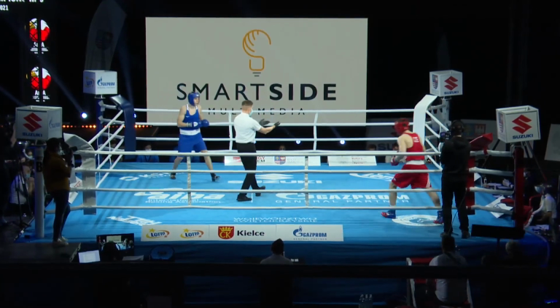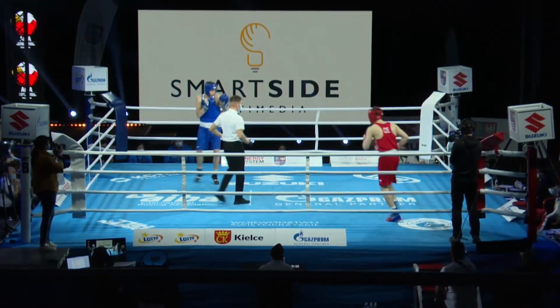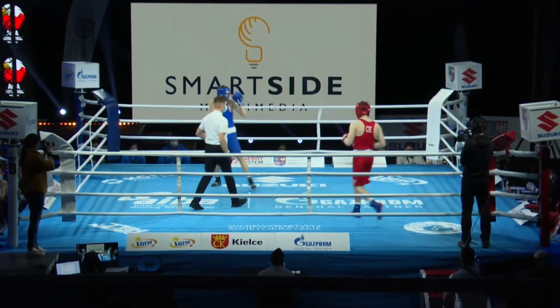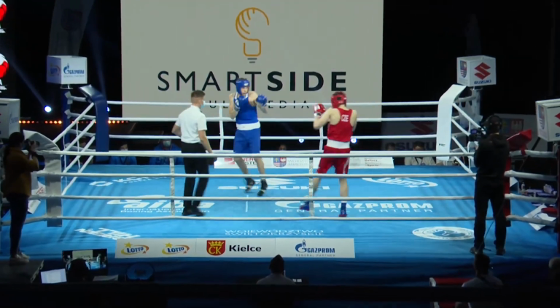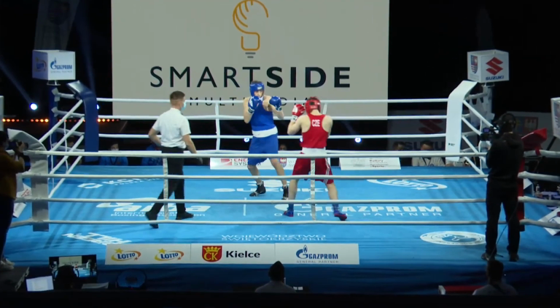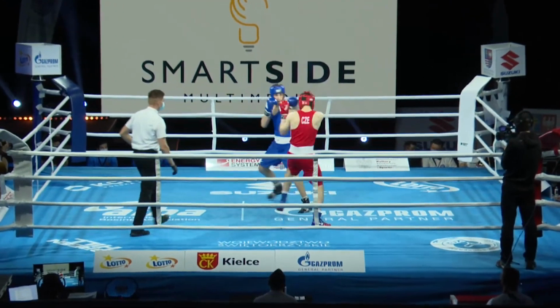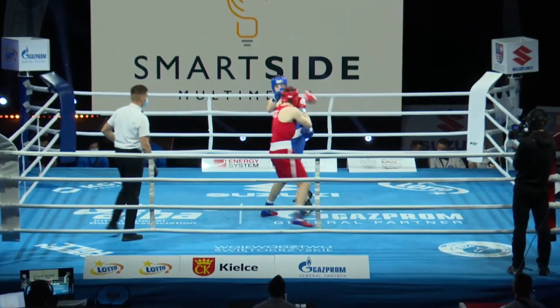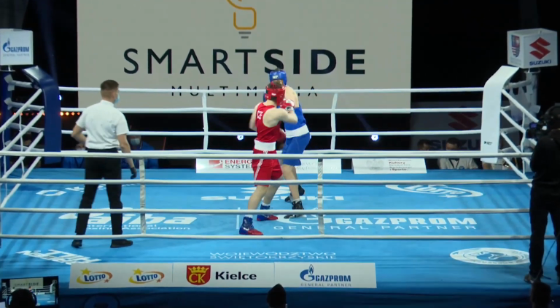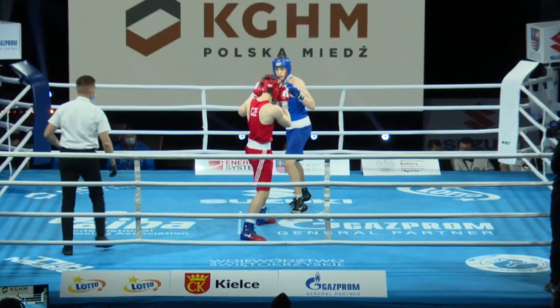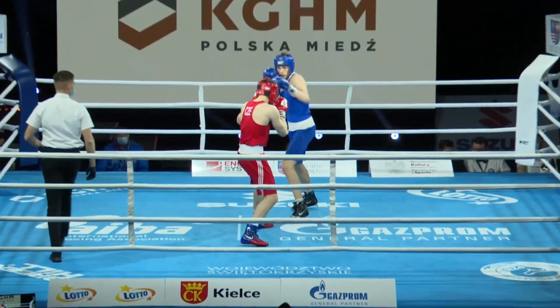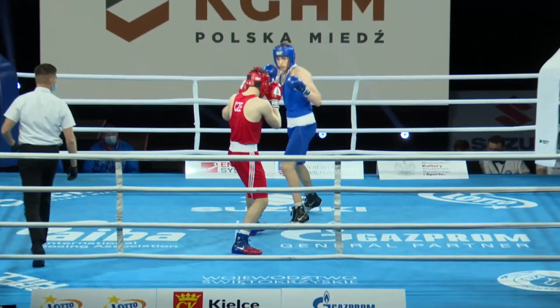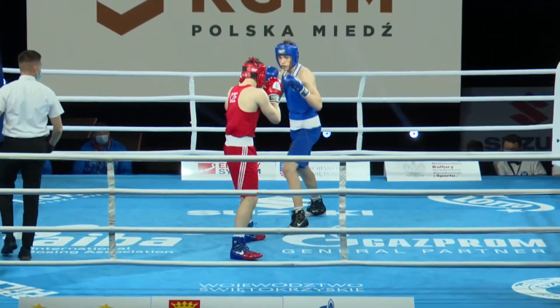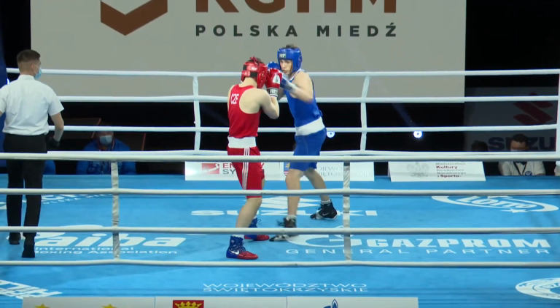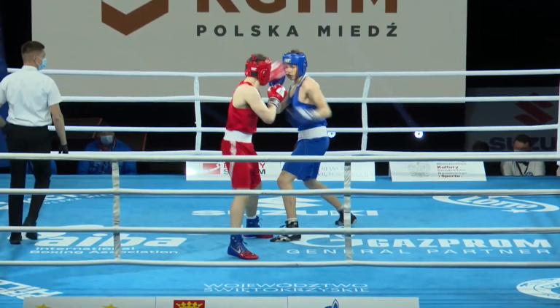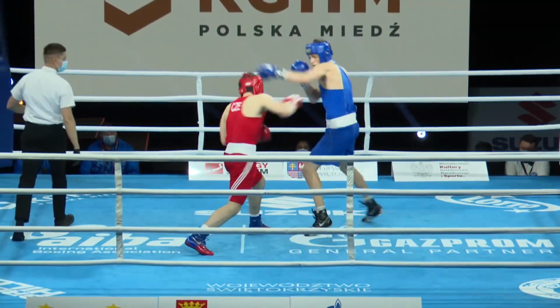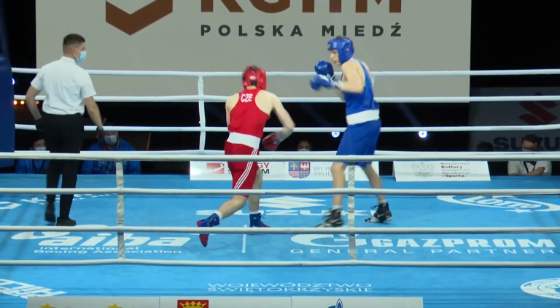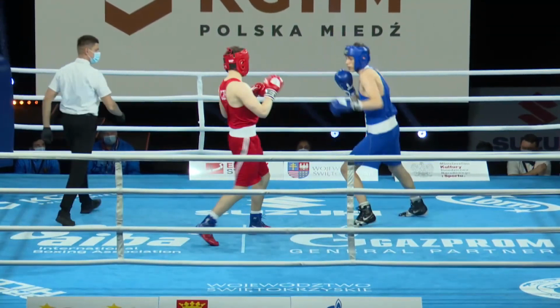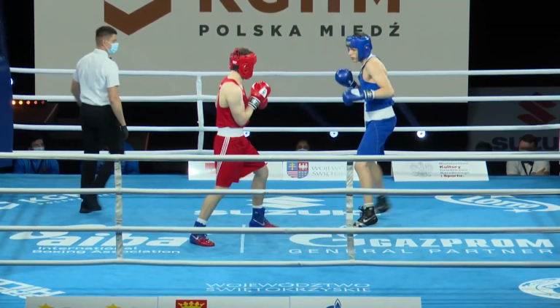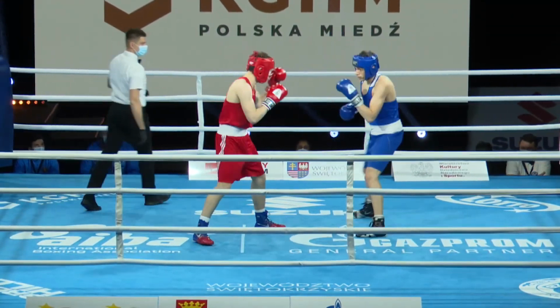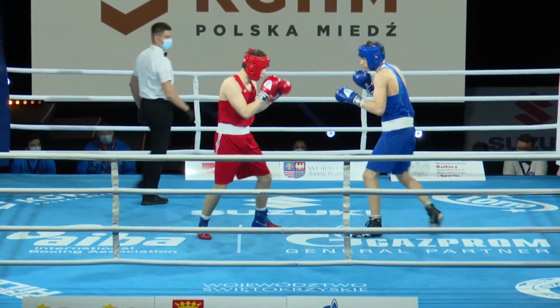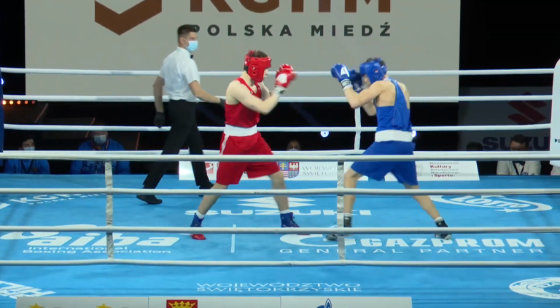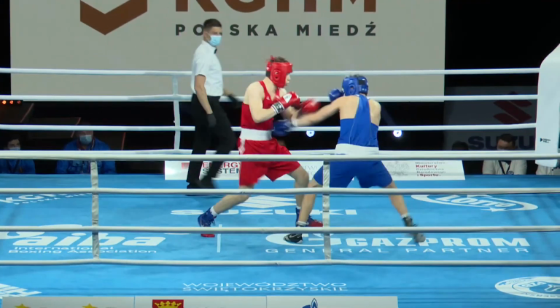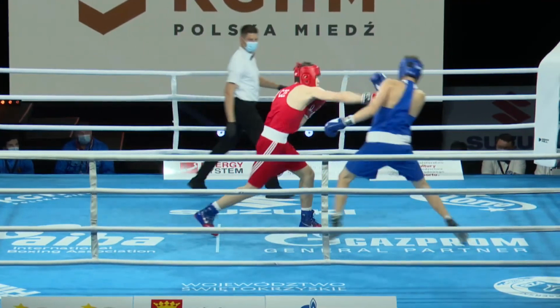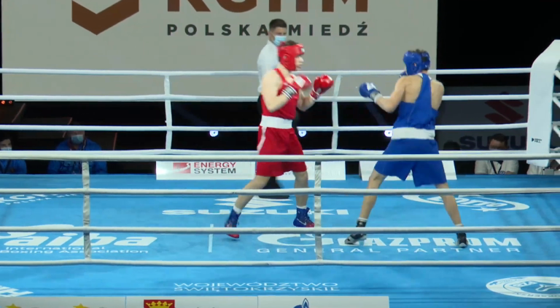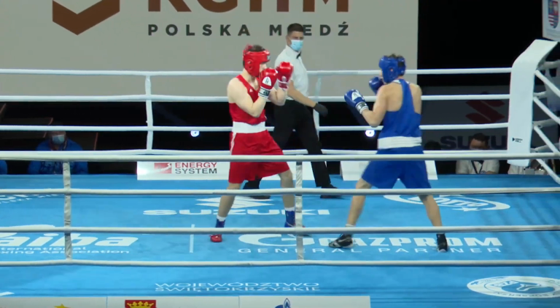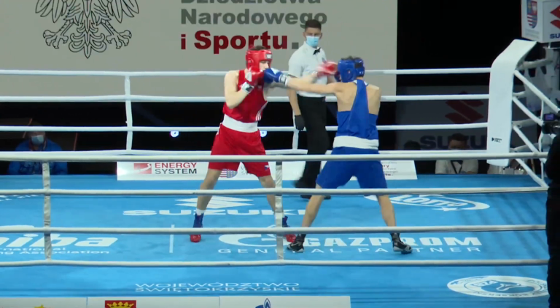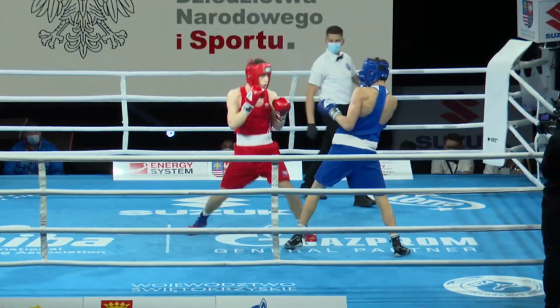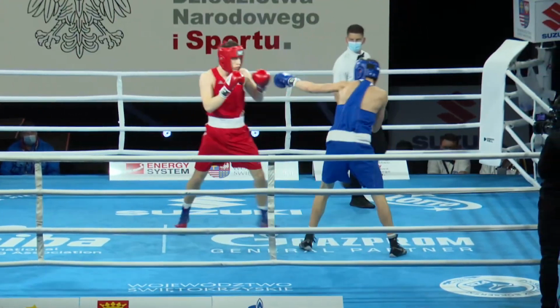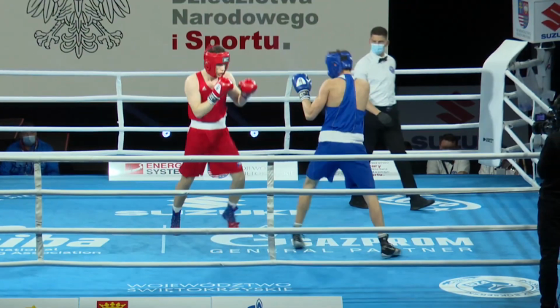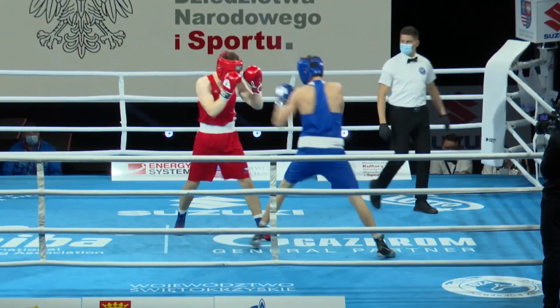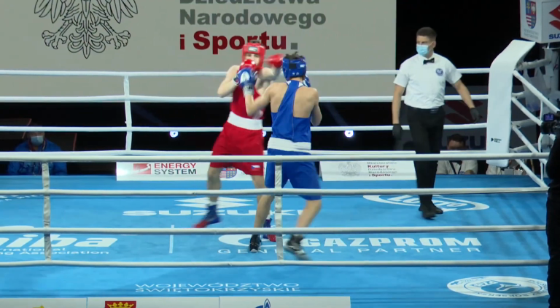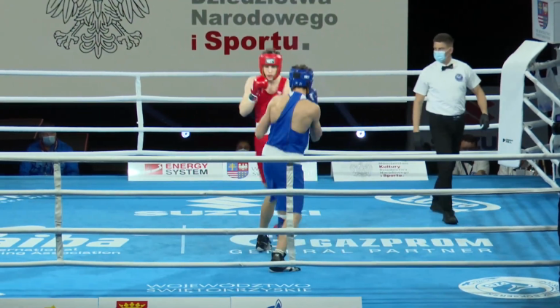Round one. So in the red, Hafijak of the Czech Republic; in the blue, Maslow of Belarus. Two orthodox fighters here.